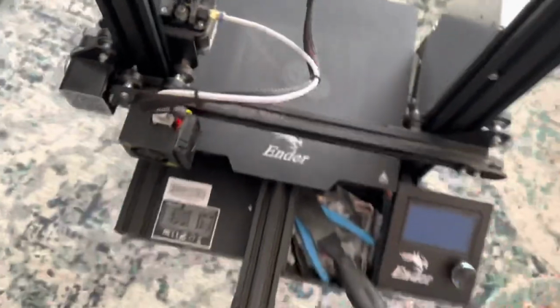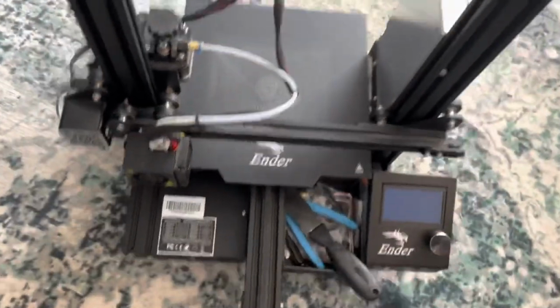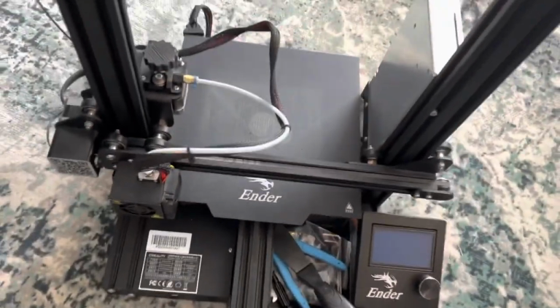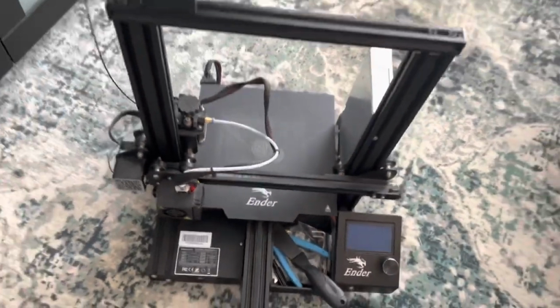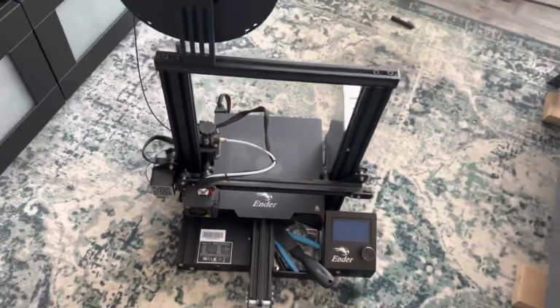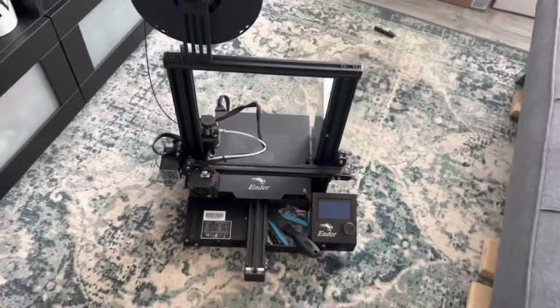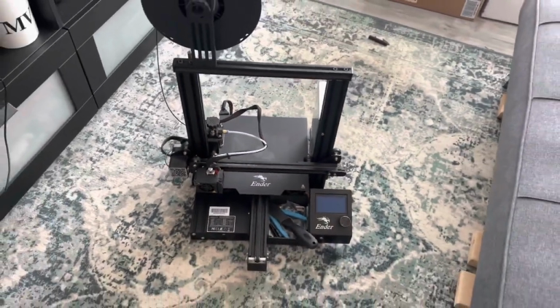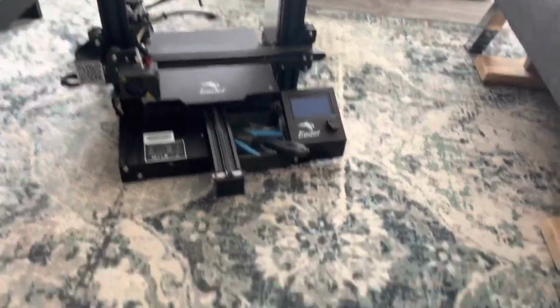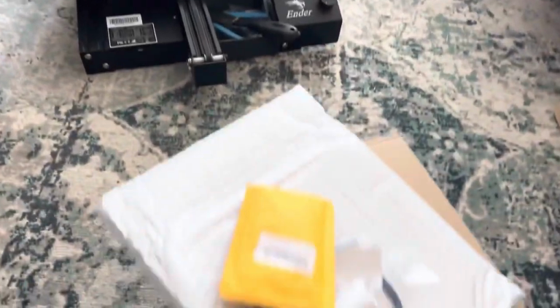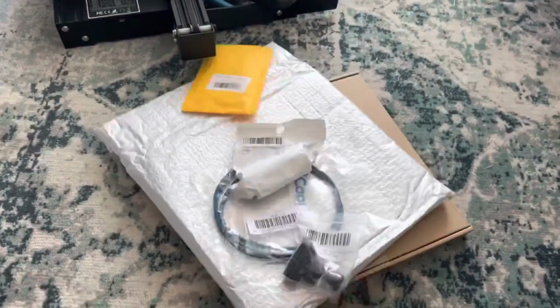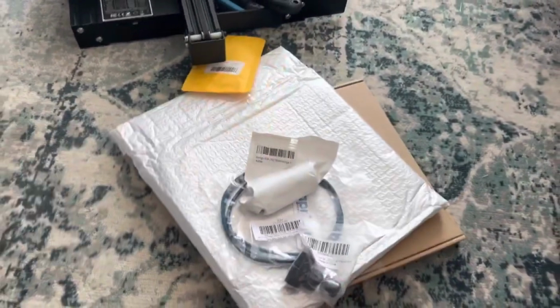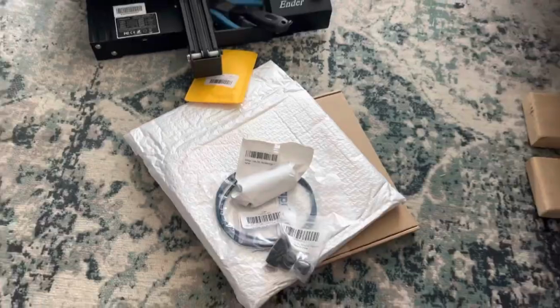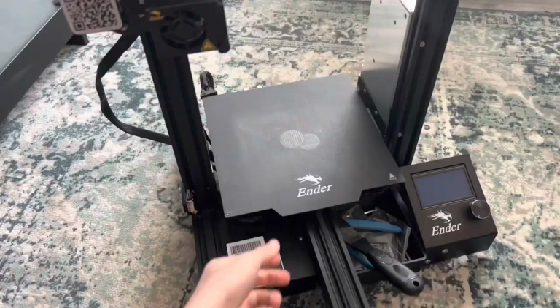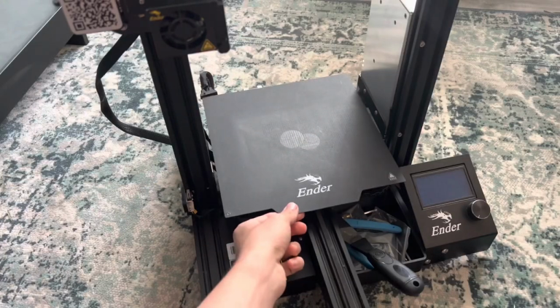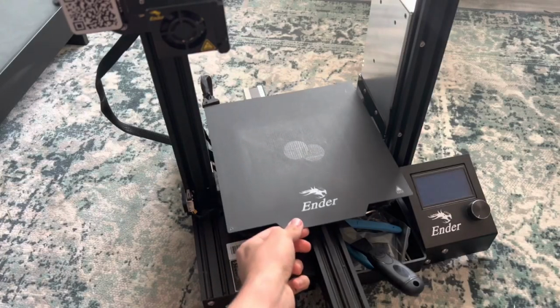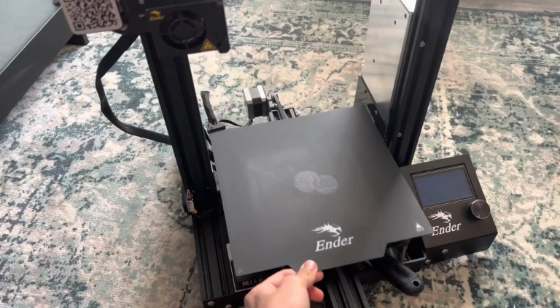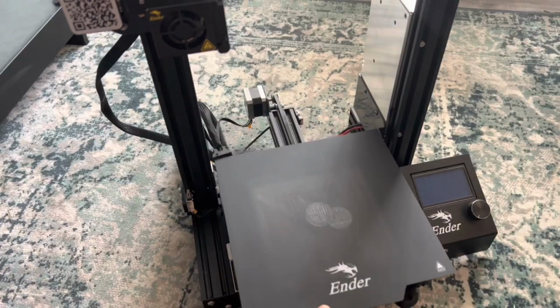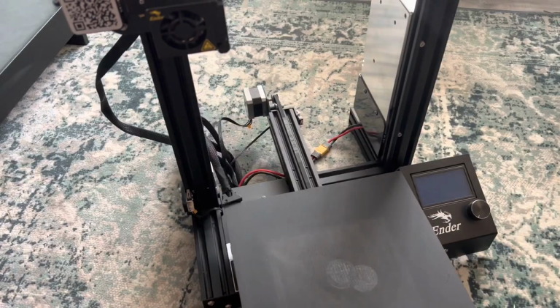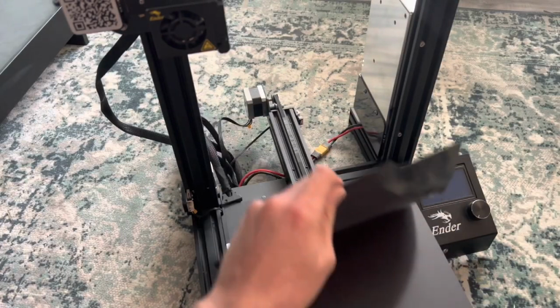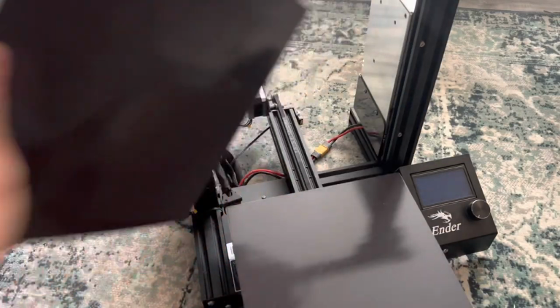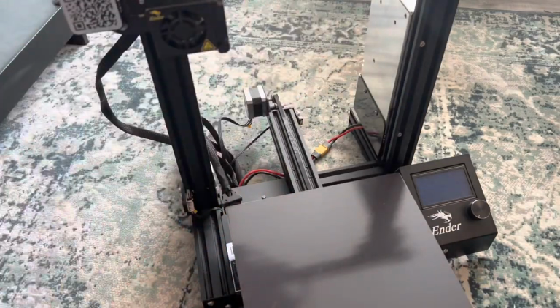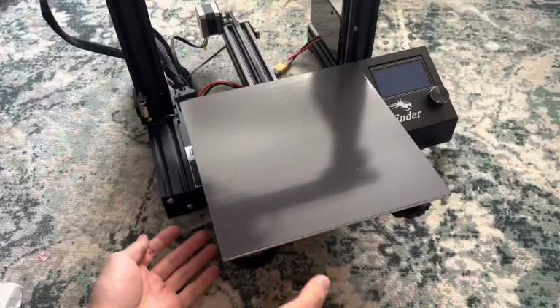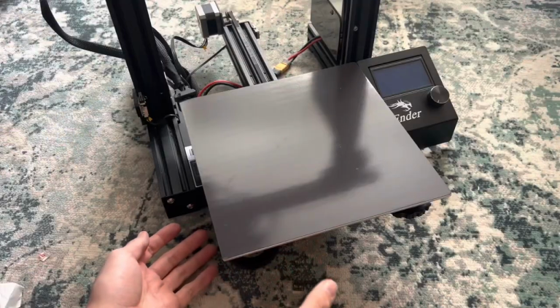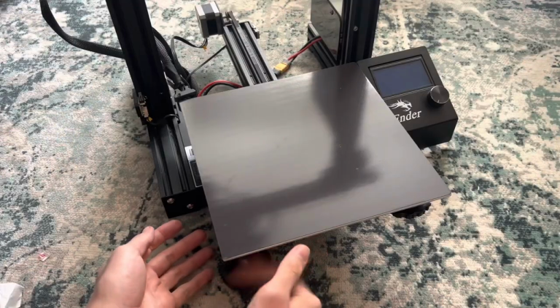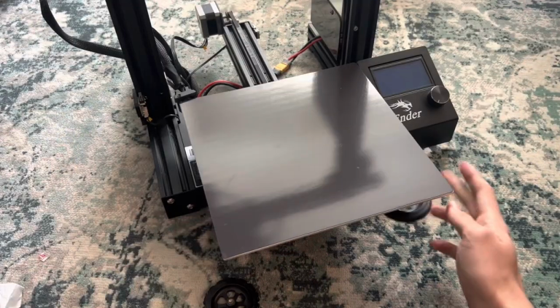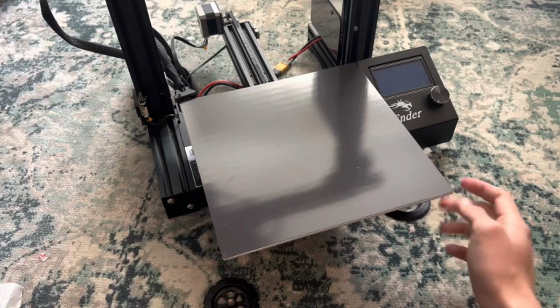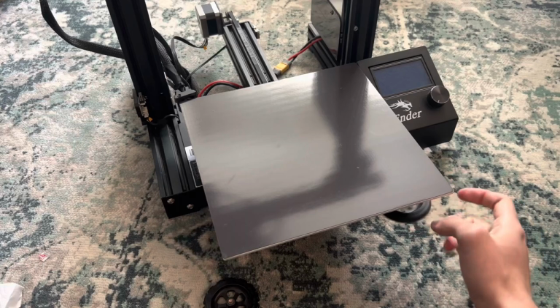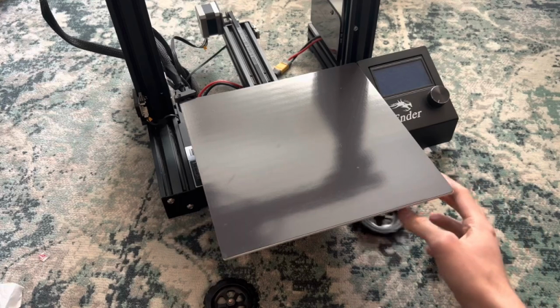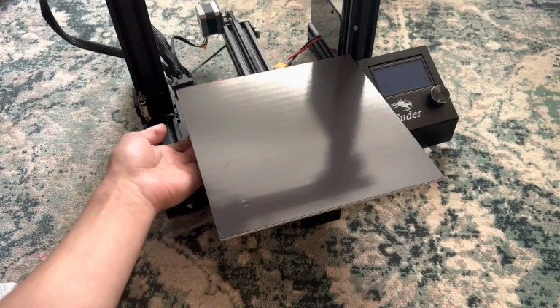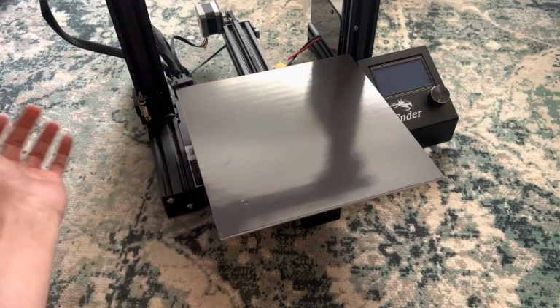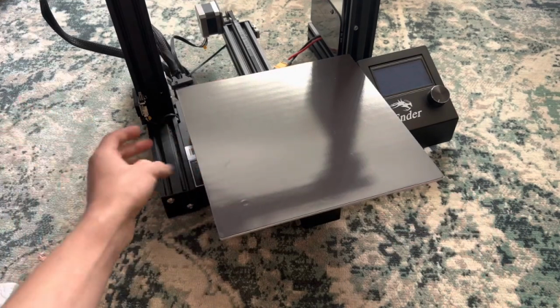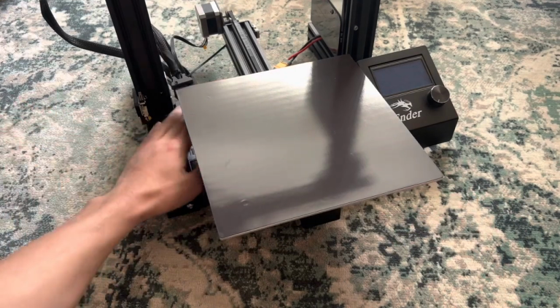So I figured I'd take this opportunity to do a few upgrades. The first thing I'm going to do is take this build plate apart almost completely, because I'm going to replace the stock springs with silicone ones and add a heat insulation pad.